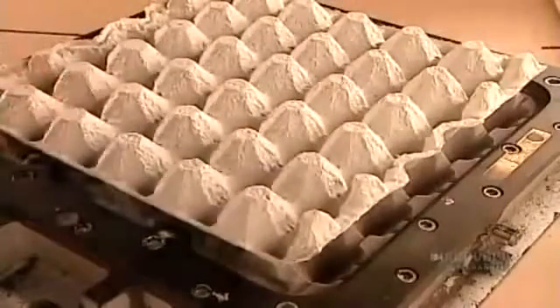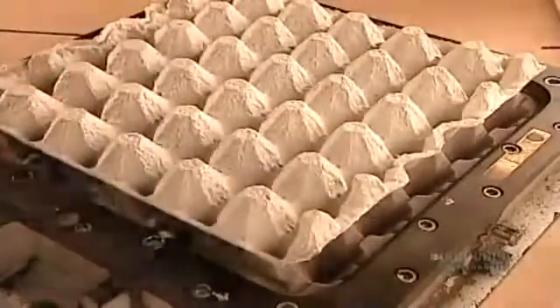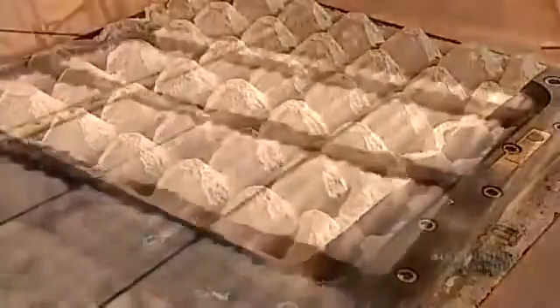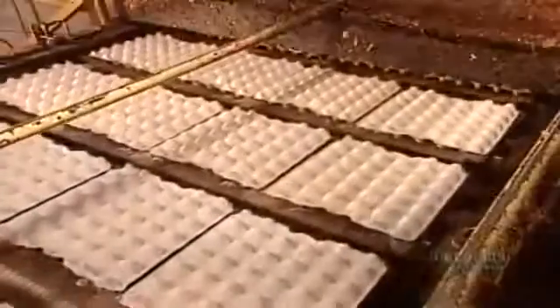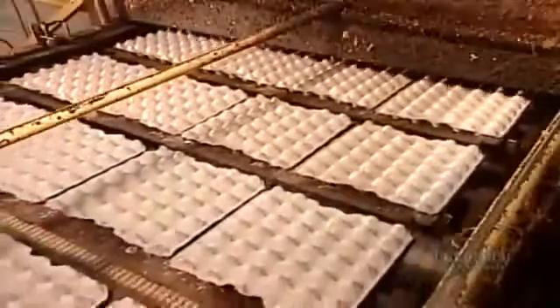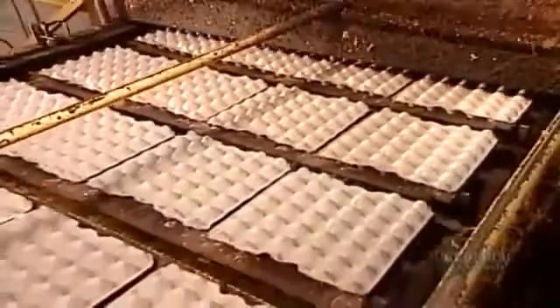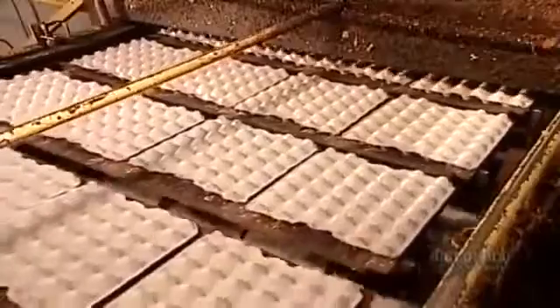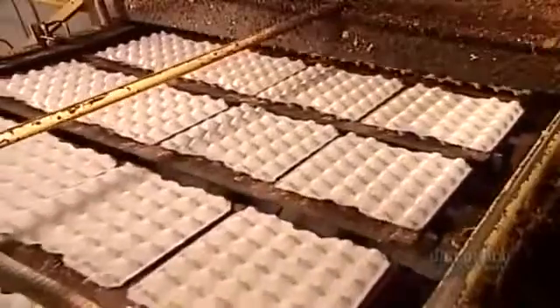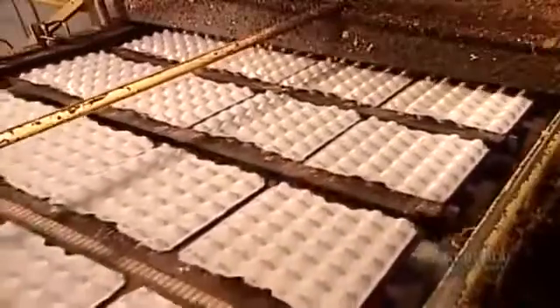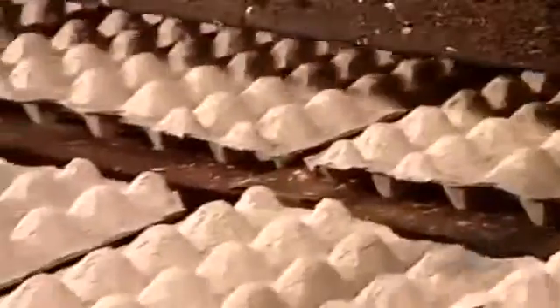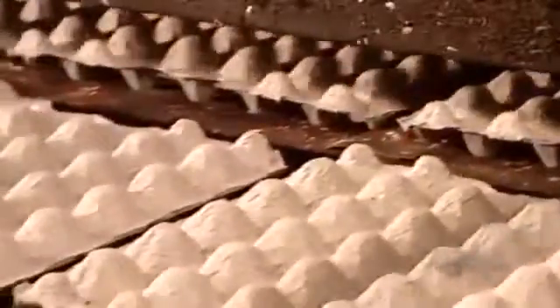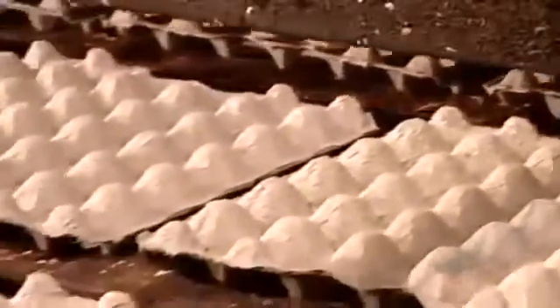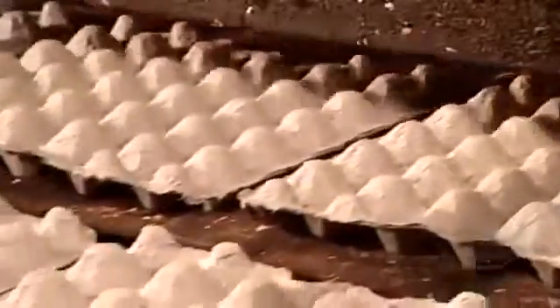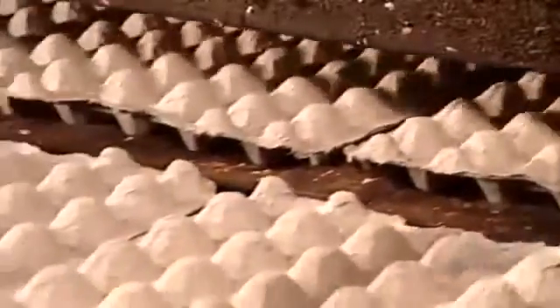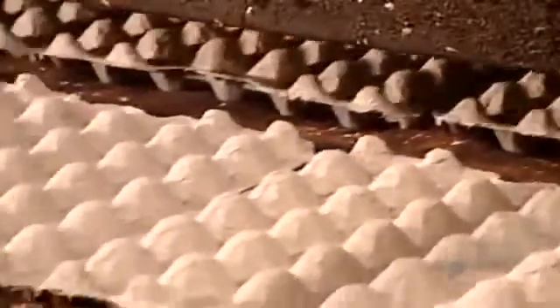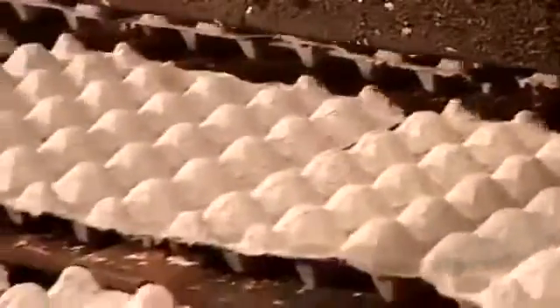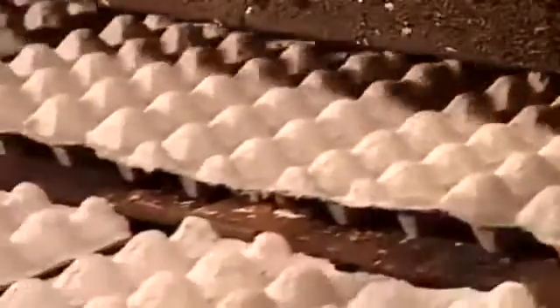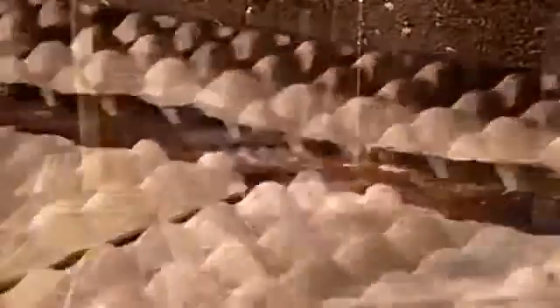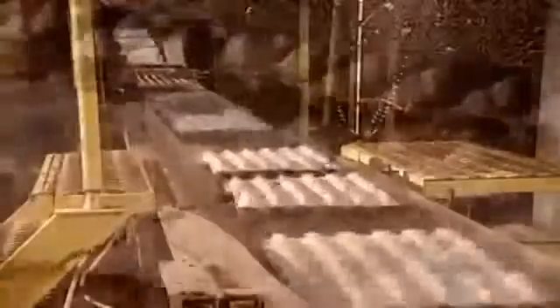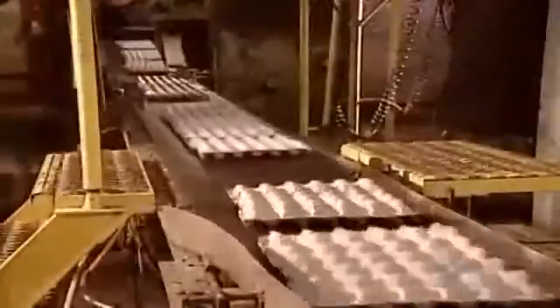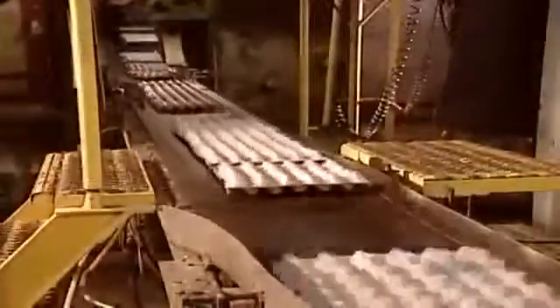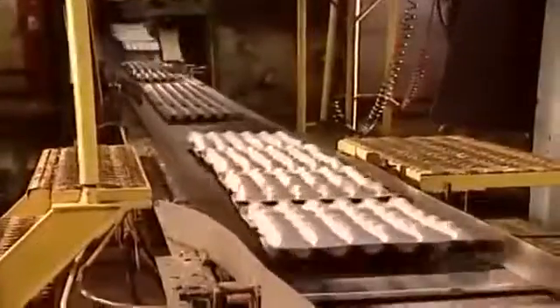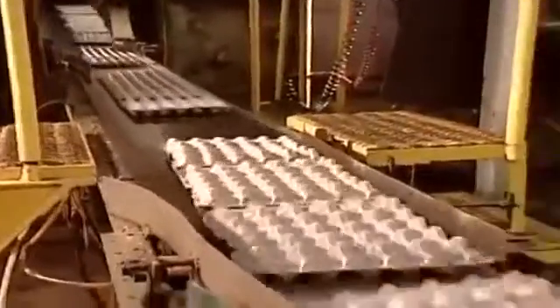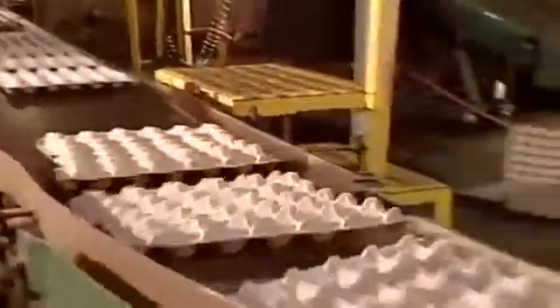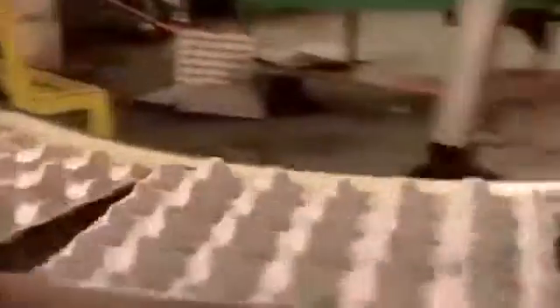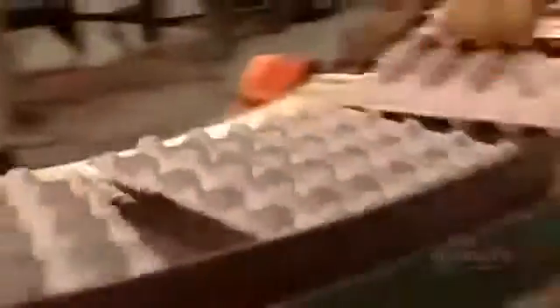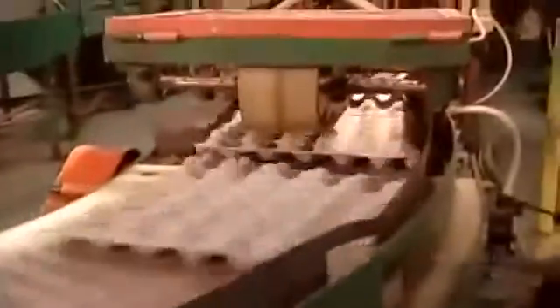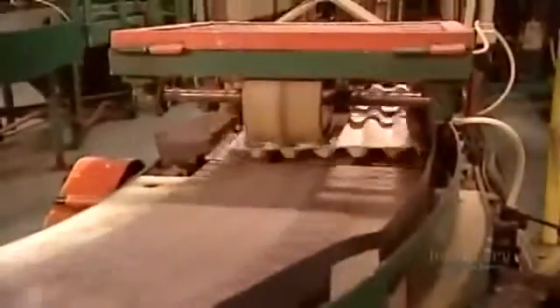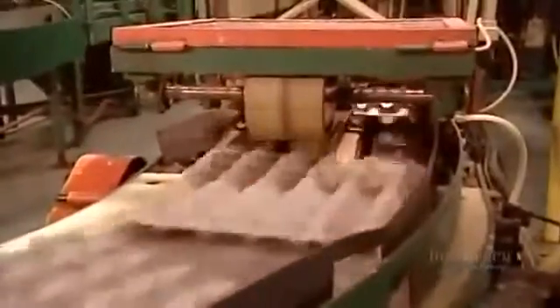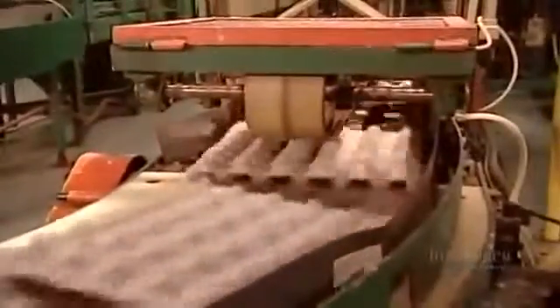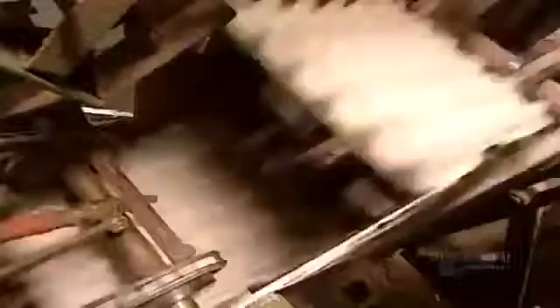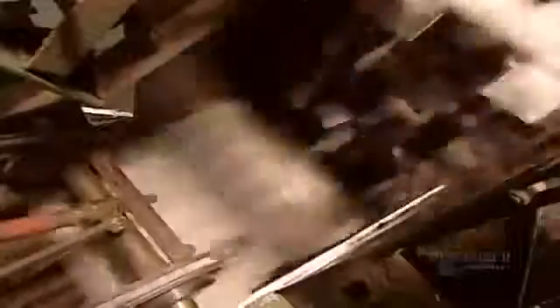The soggy flats now go into an oven for 12 minutes to dry out. The 205 degrees Celsius heat evaporates the water, bonding the fibers together and forming a rigid material.